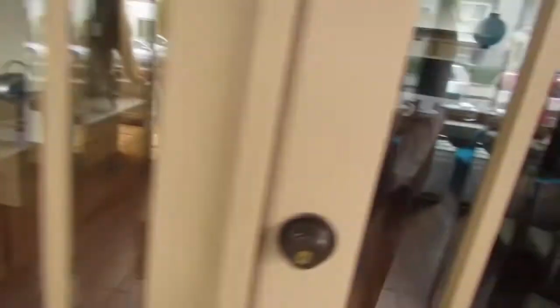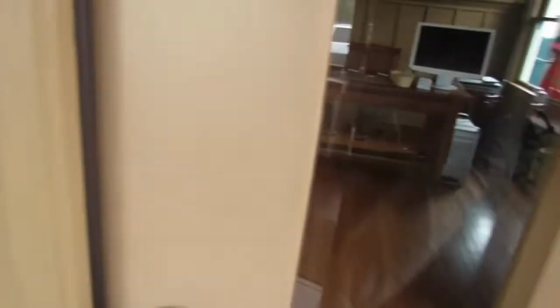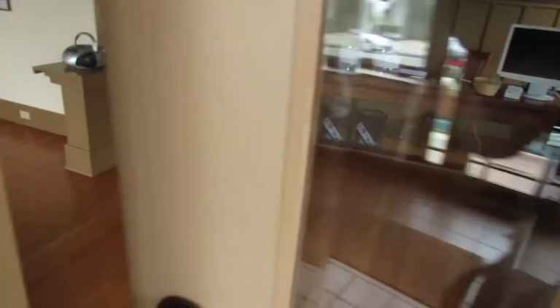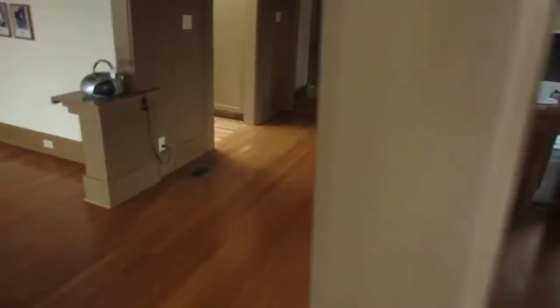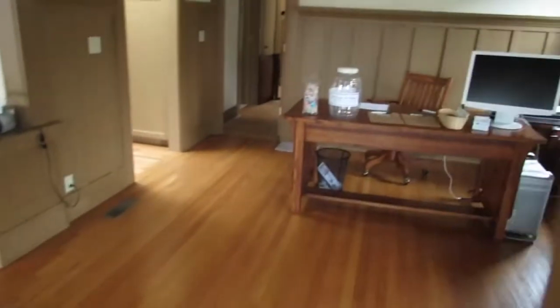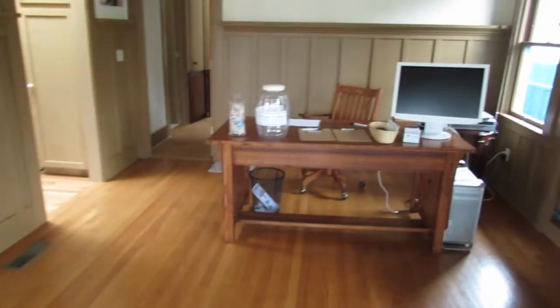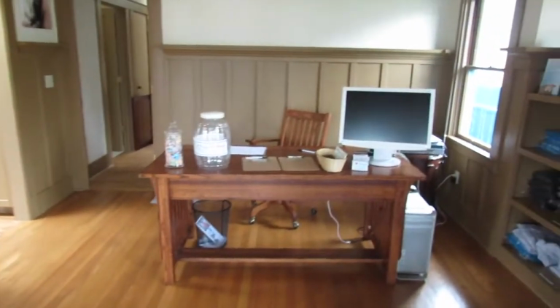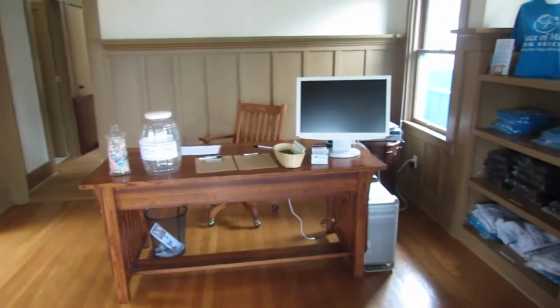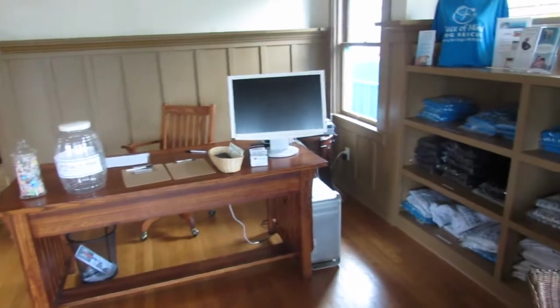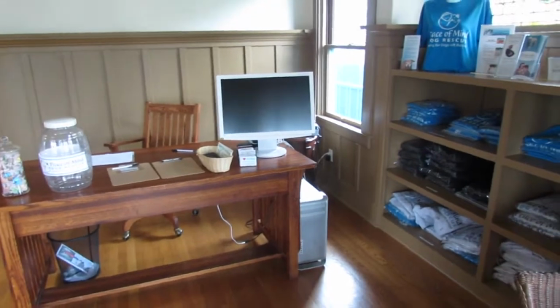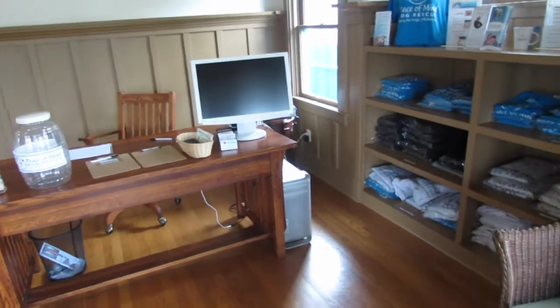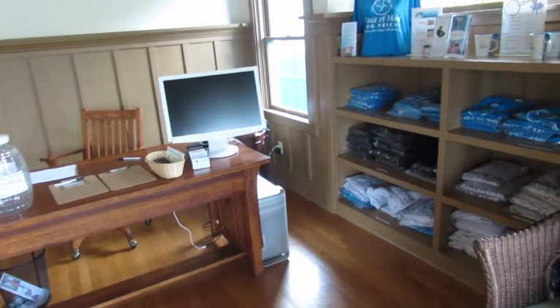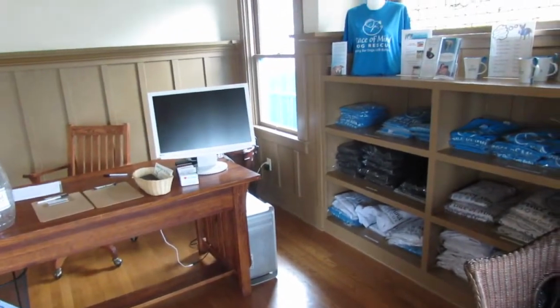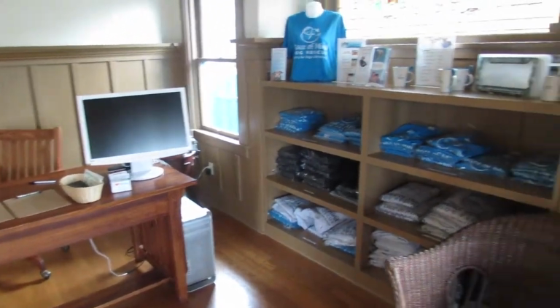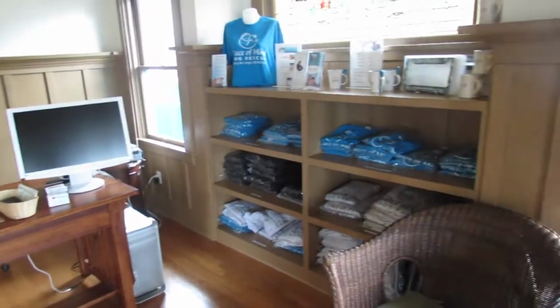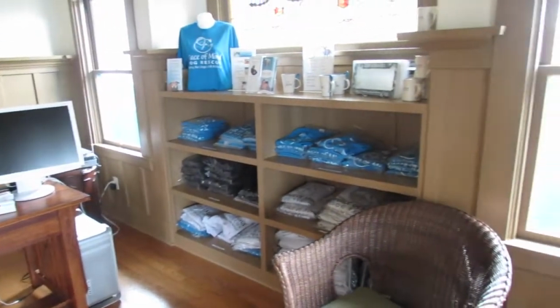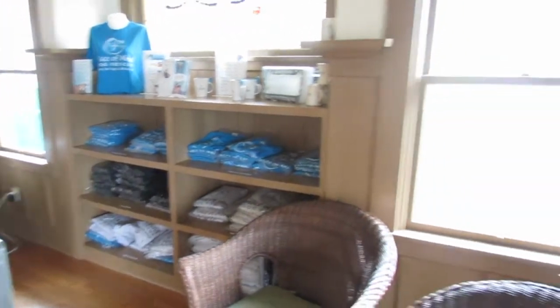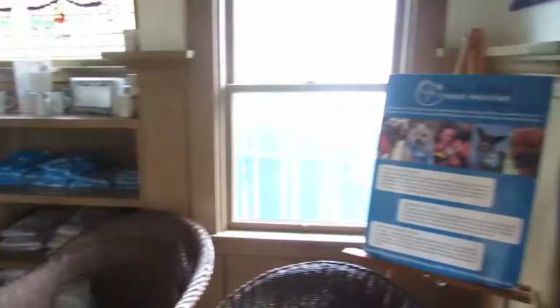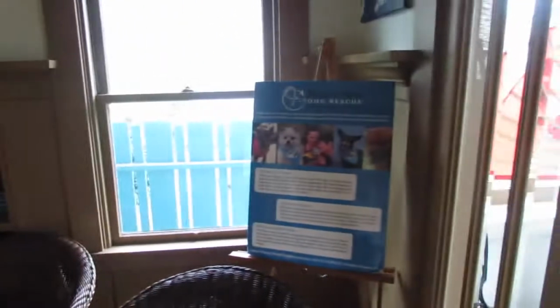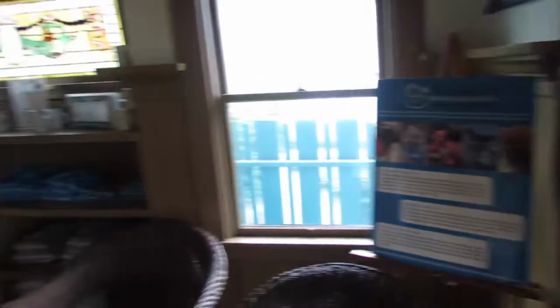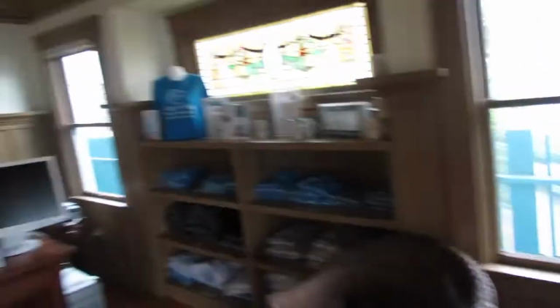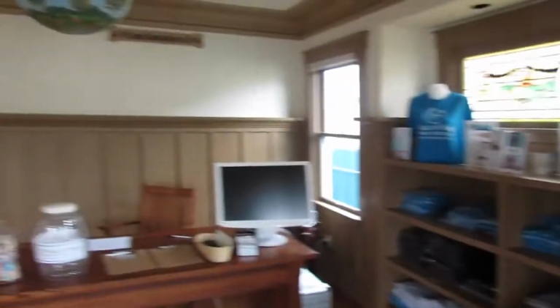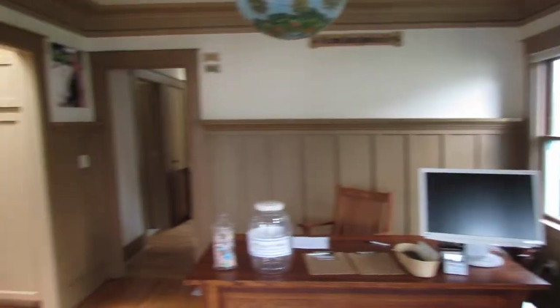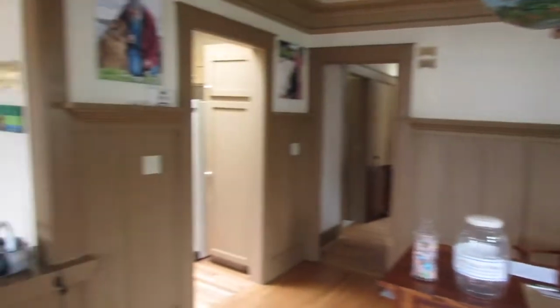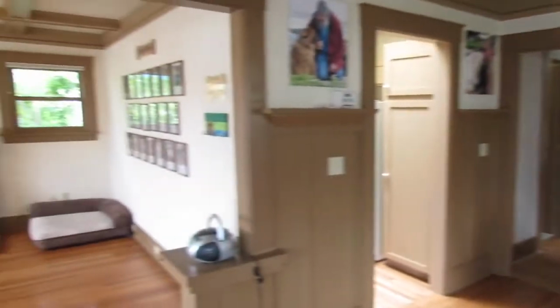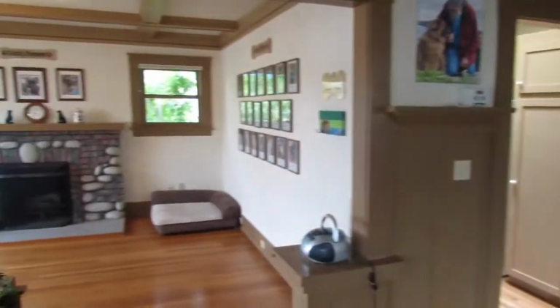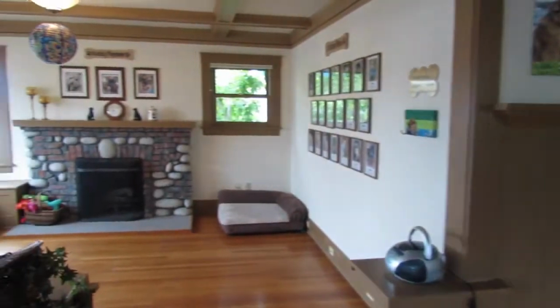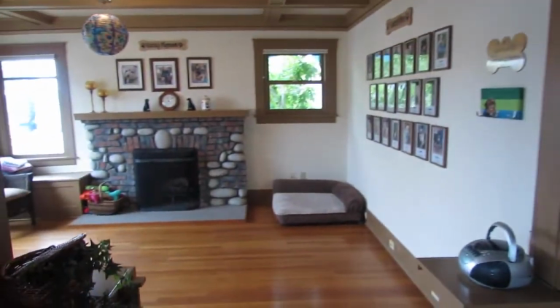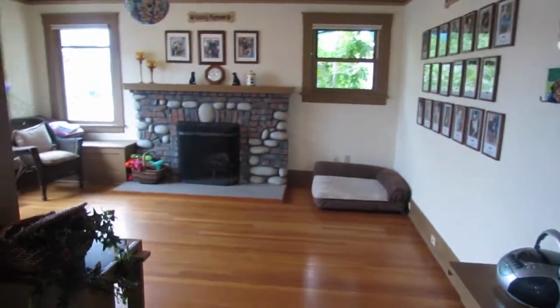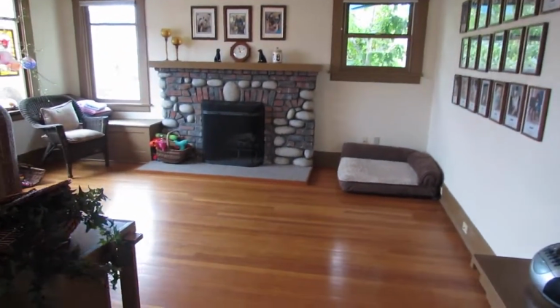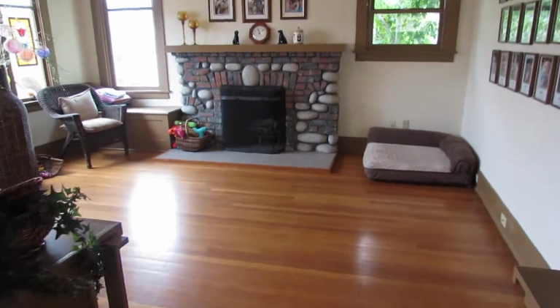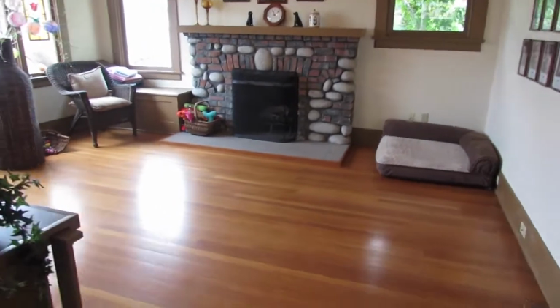We have volunteers who come during the day and staff this desk so people can come in, they can look at our website, and get information about Peace of Mind. For special occasions we have adoptable dogs in this room.